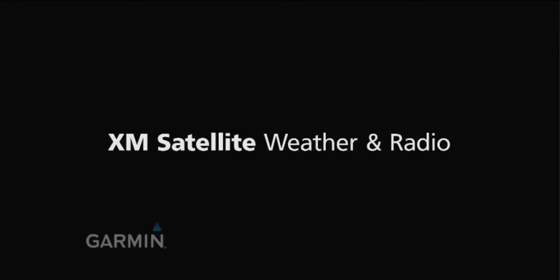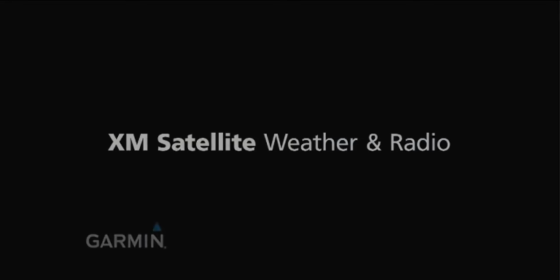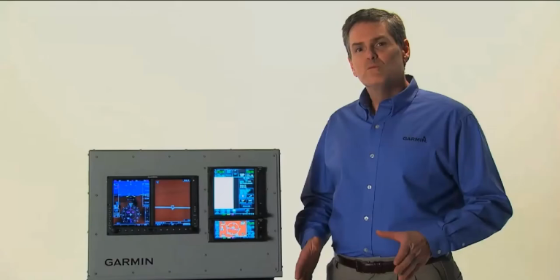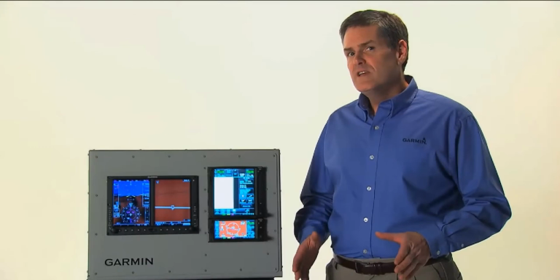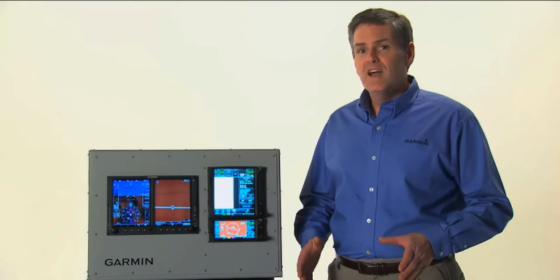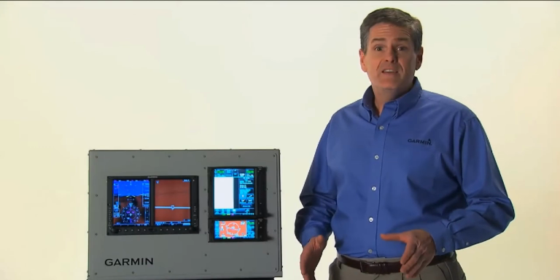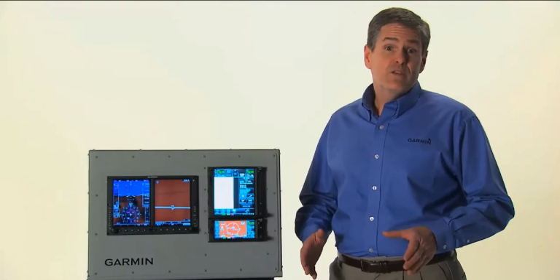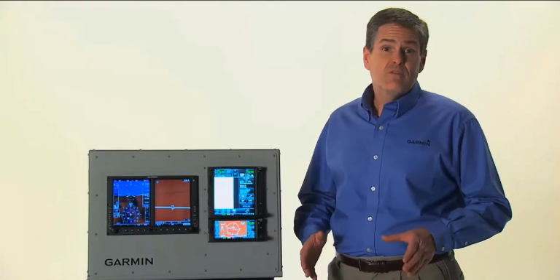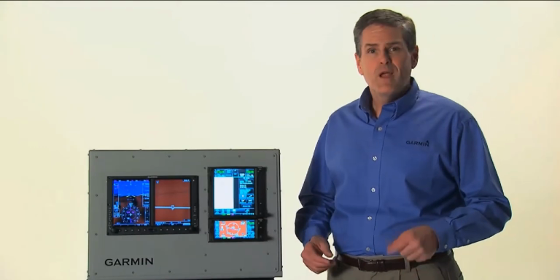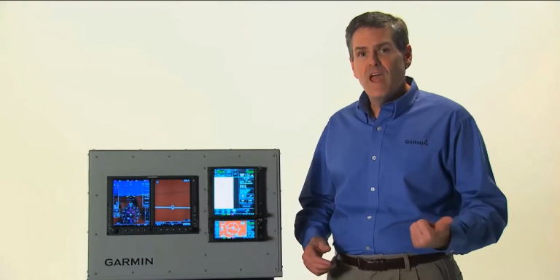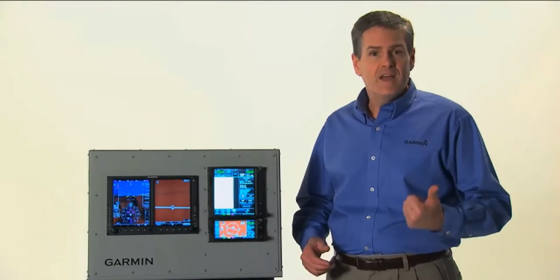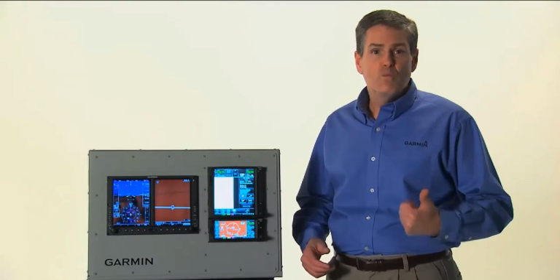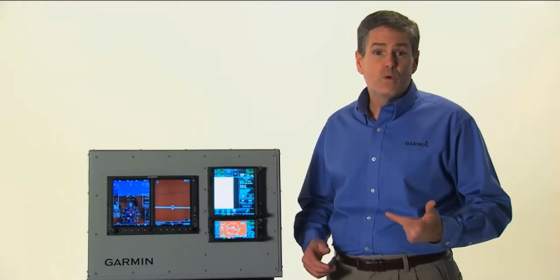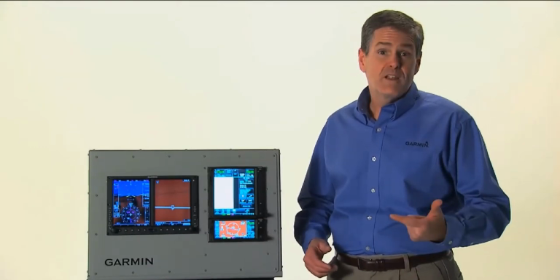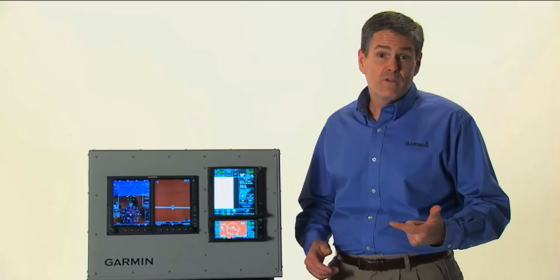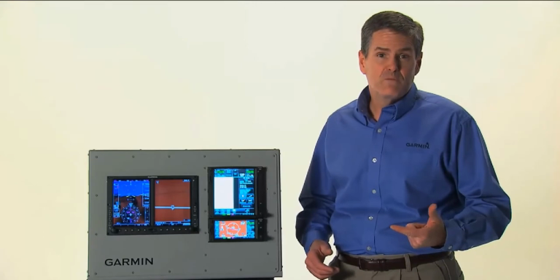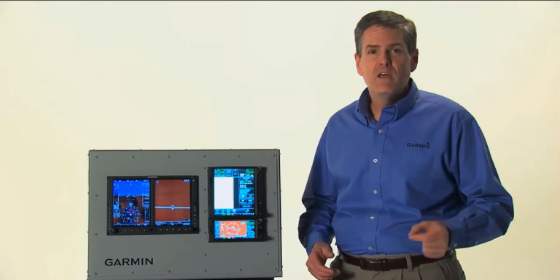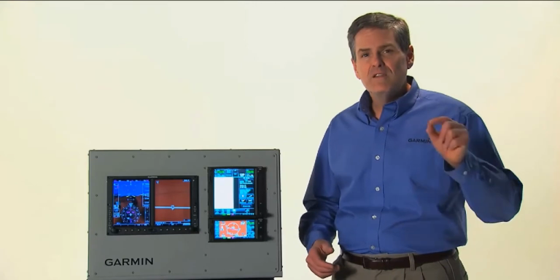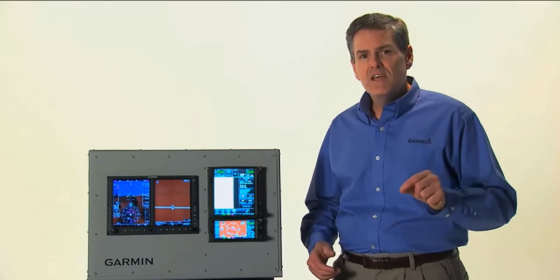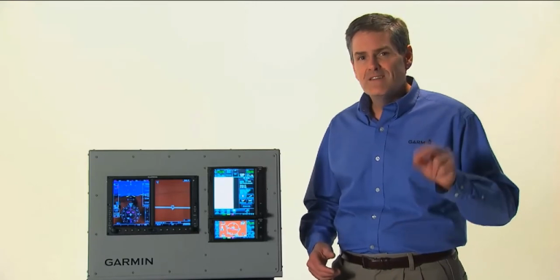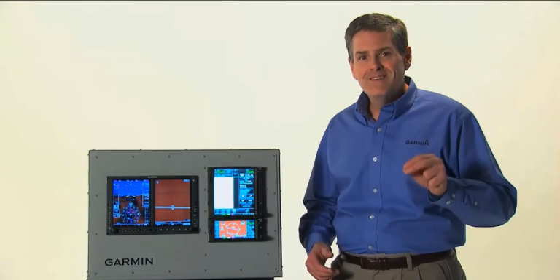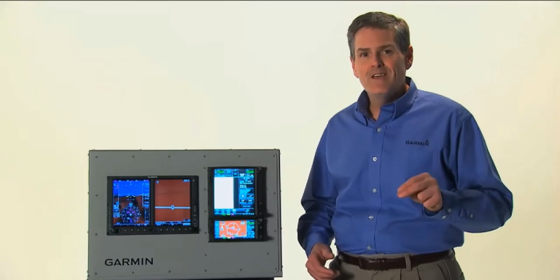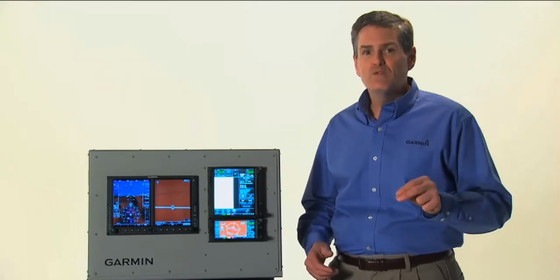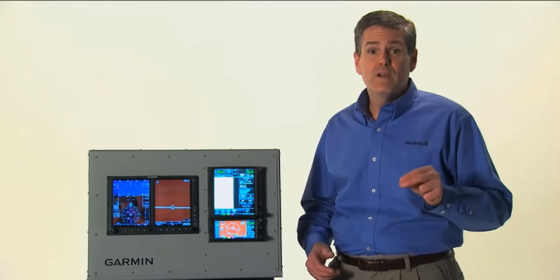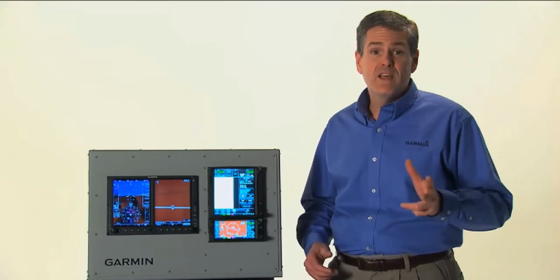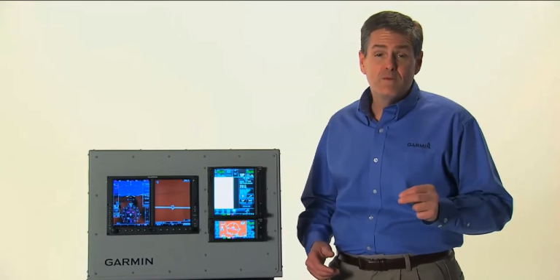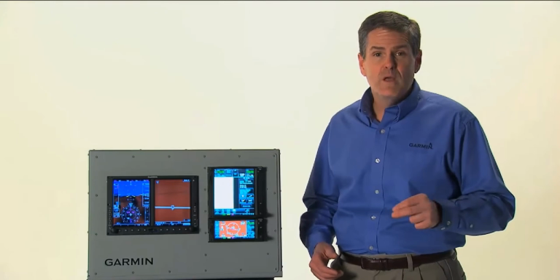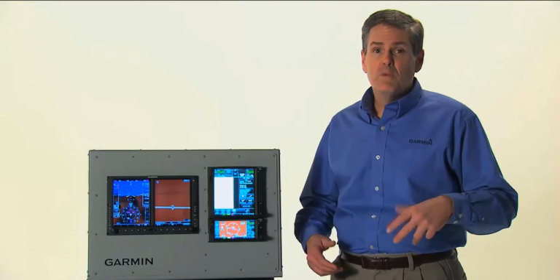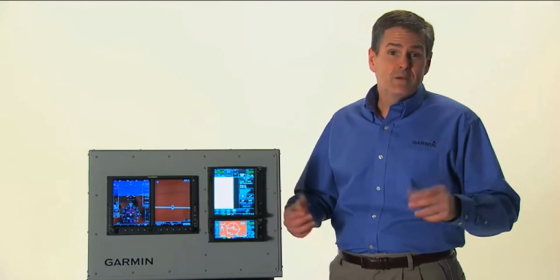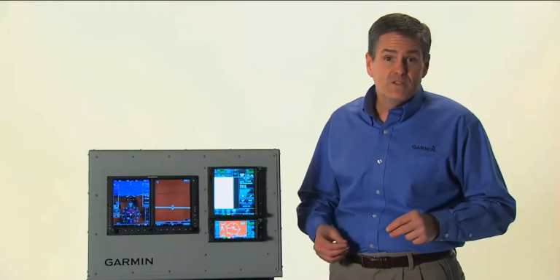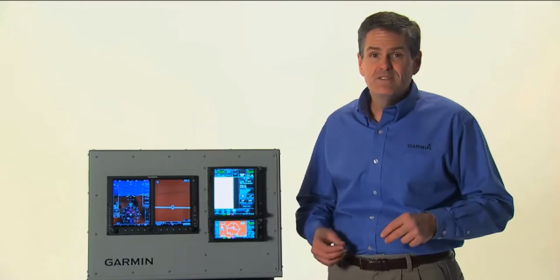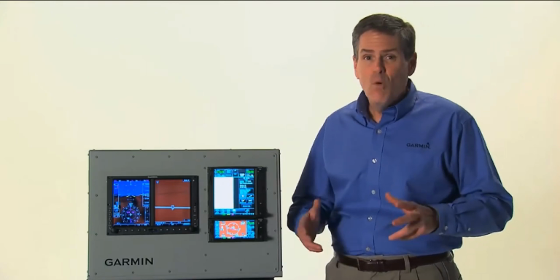When coupled with a GDL69A data link receiver and with an active XM WeatherWorks satellite weather subscription, the GTN can display detailed NEXRAD radar and satellite imagery, play XM radio stations, and more.